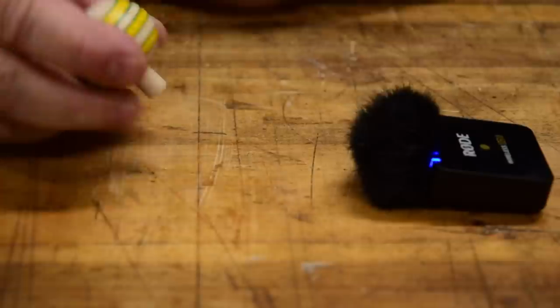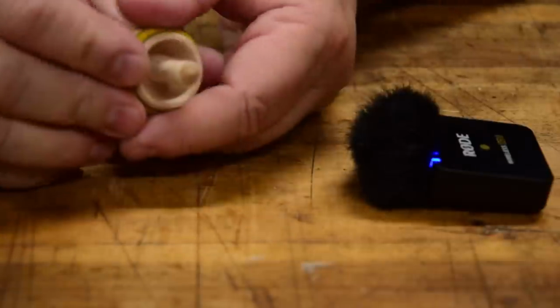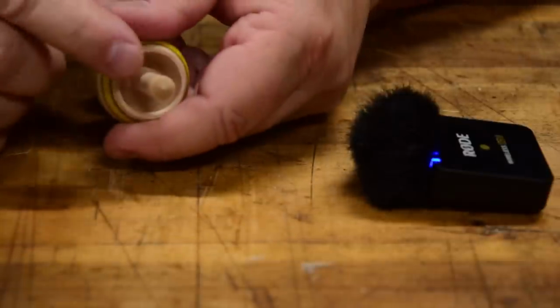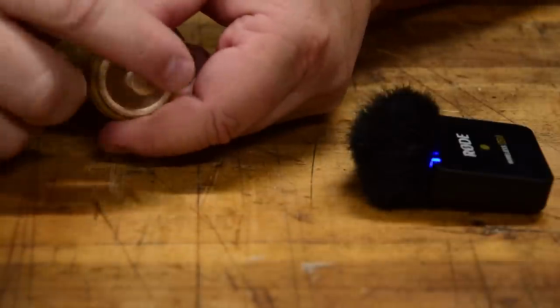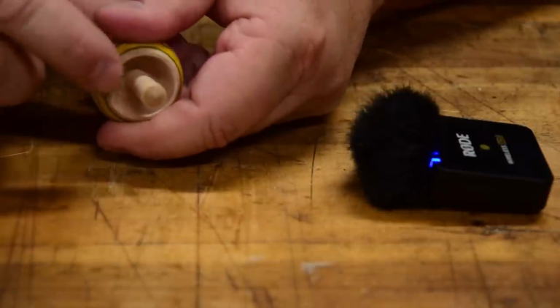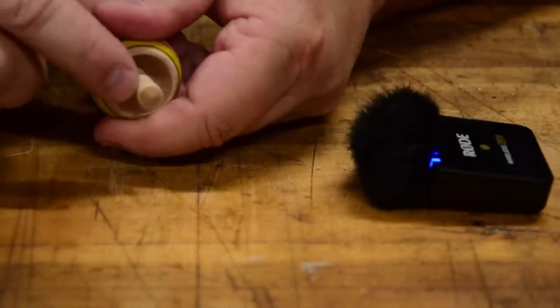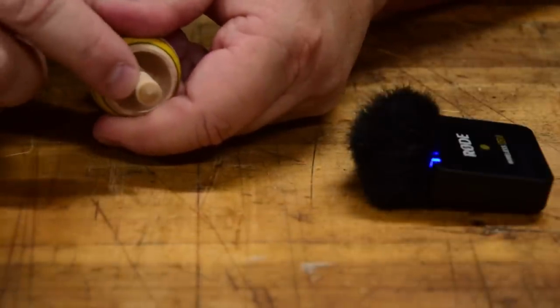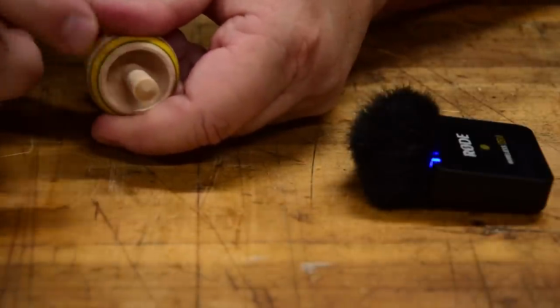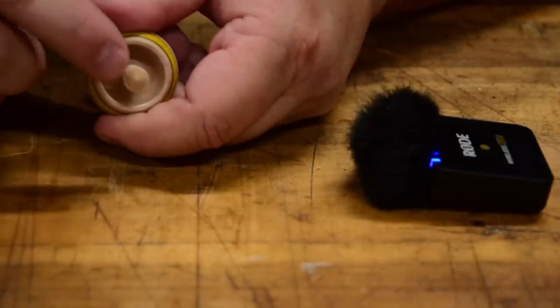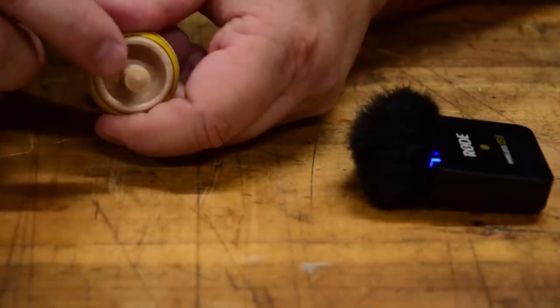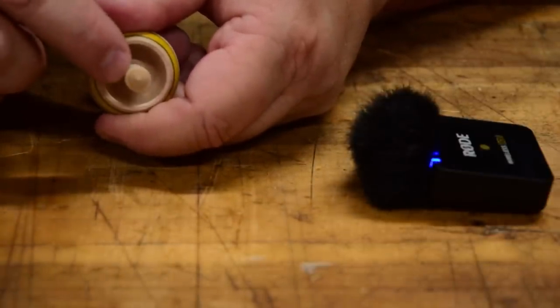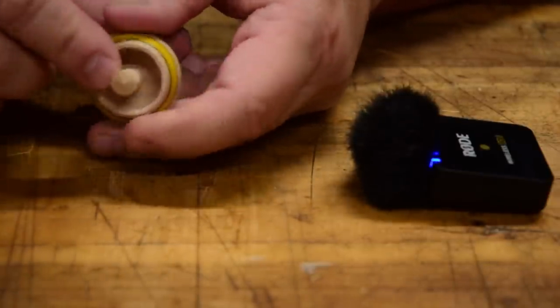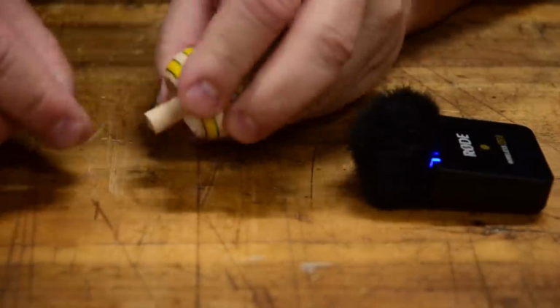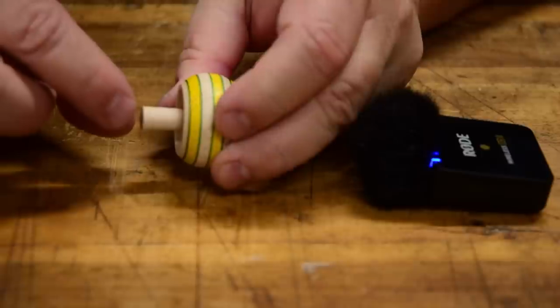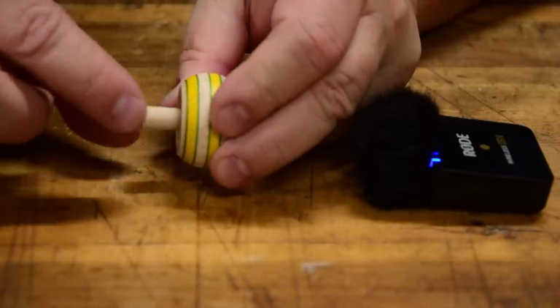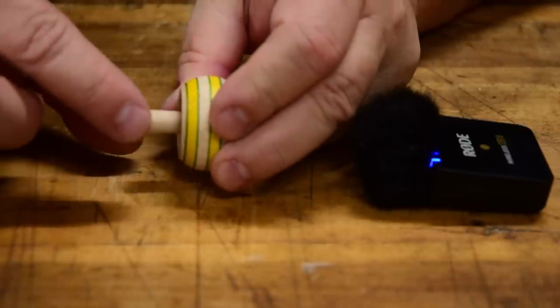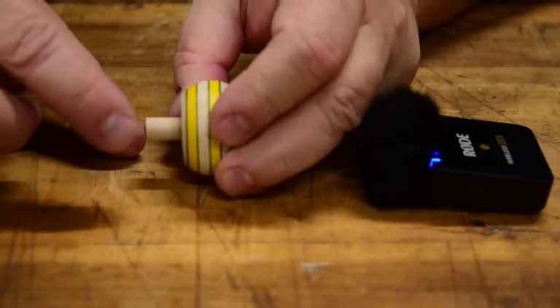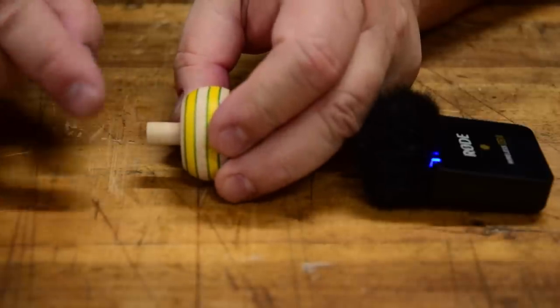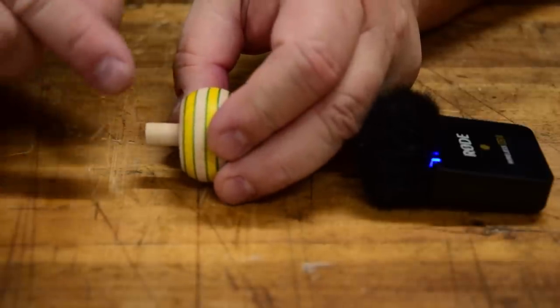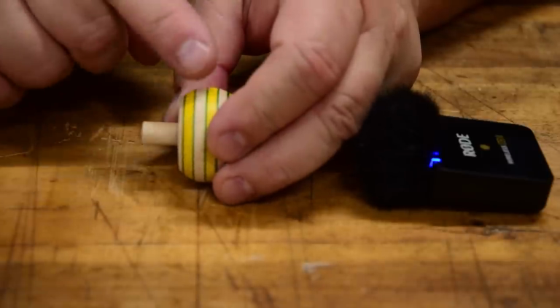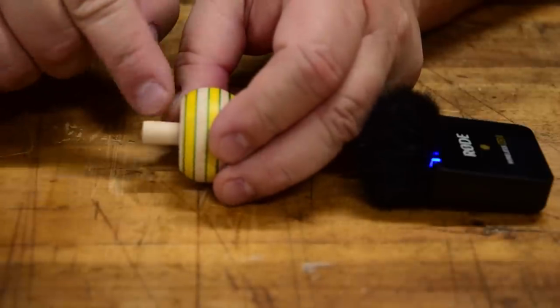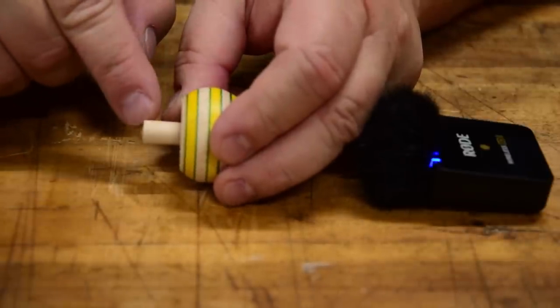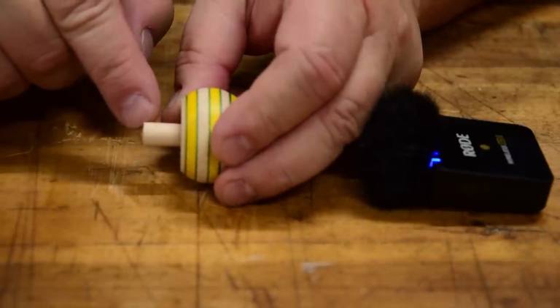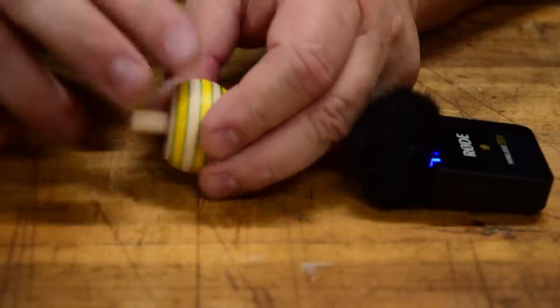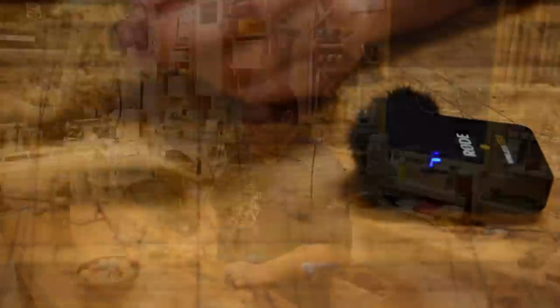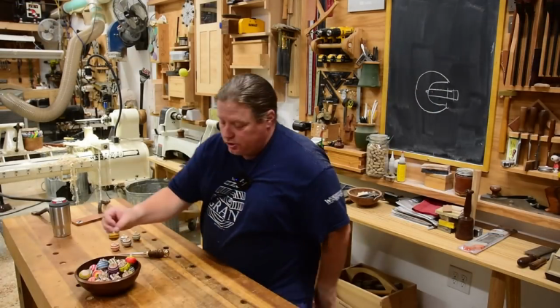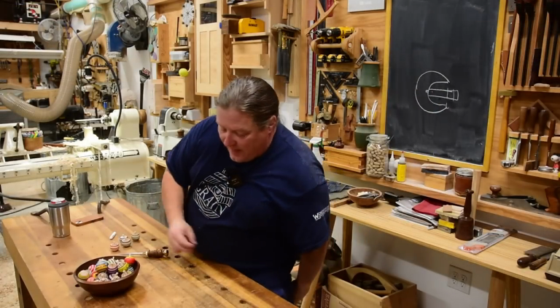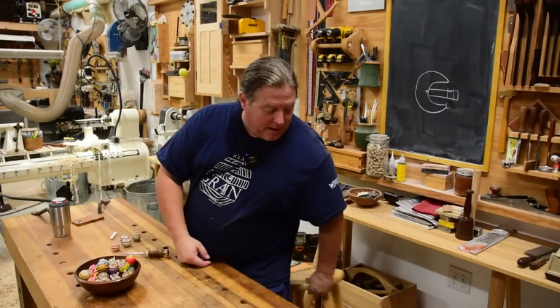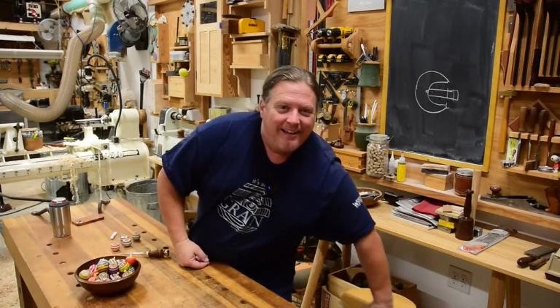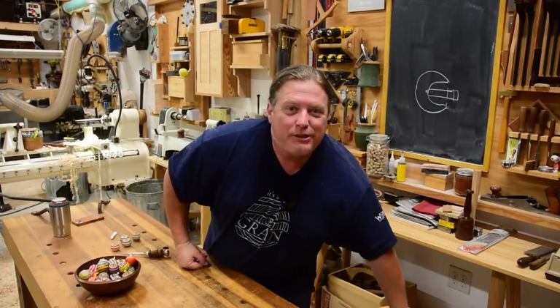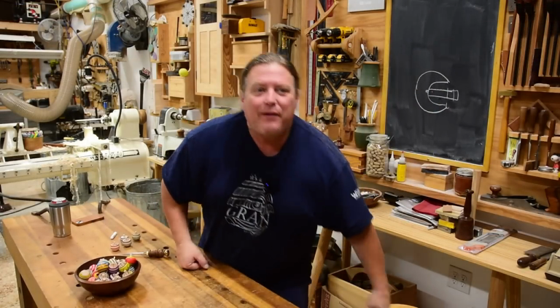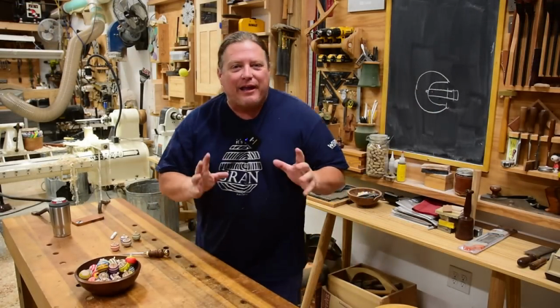So this handle diameter is also important. You cannot make it too thin, but if you make it too thick, obviously it's more weight farther outside the curvature. With that in mind, let me show you how I make them.